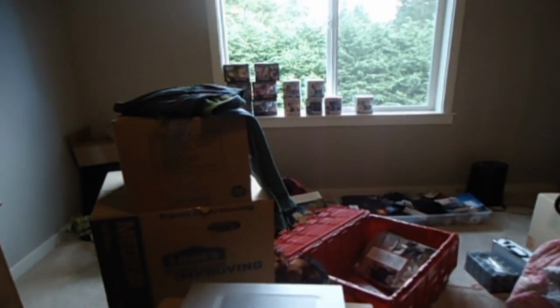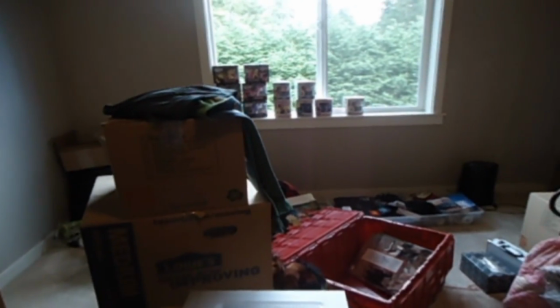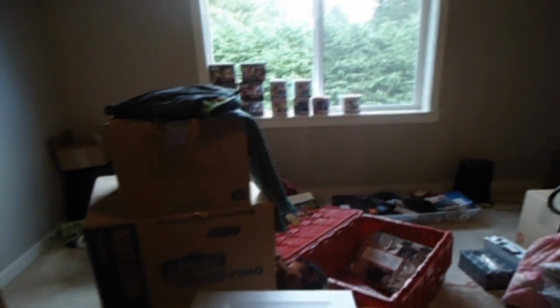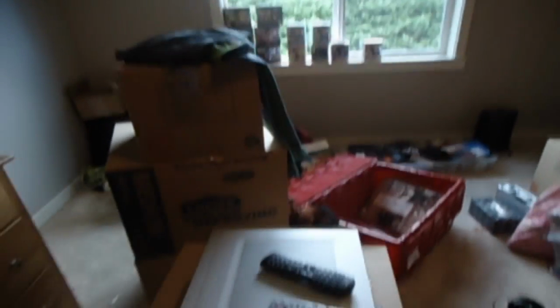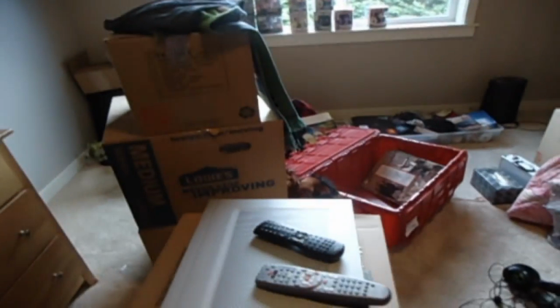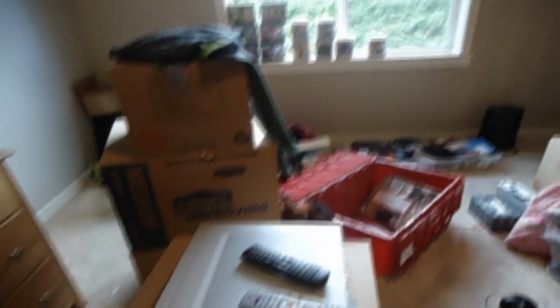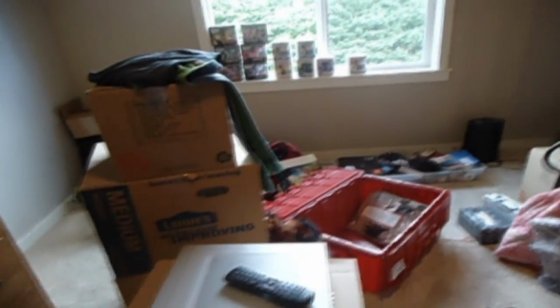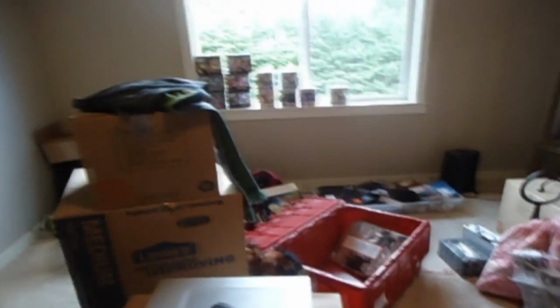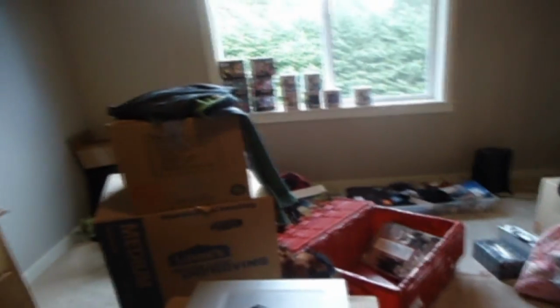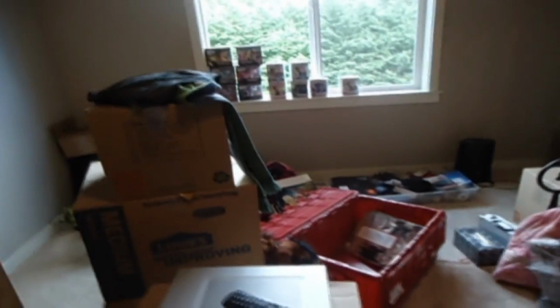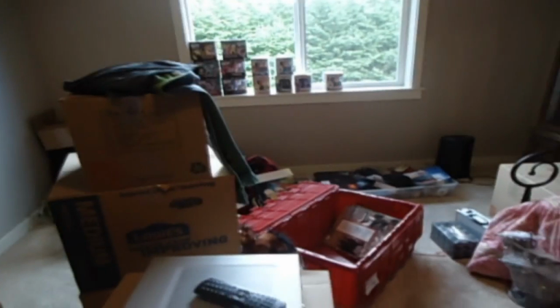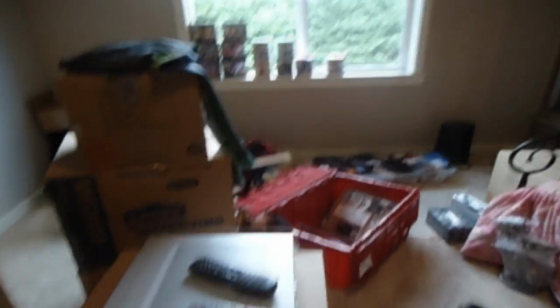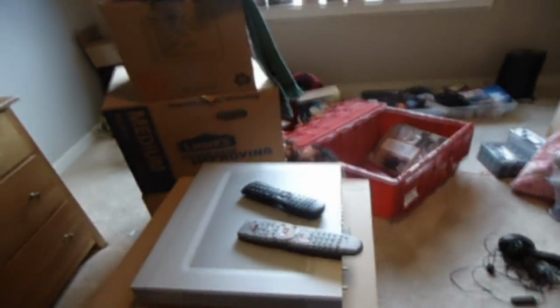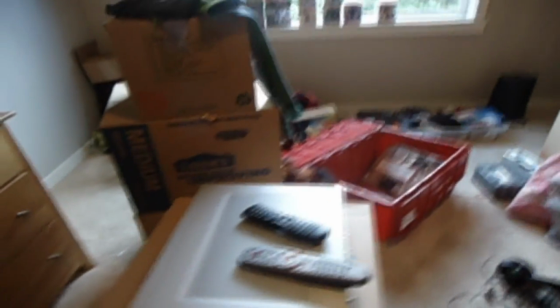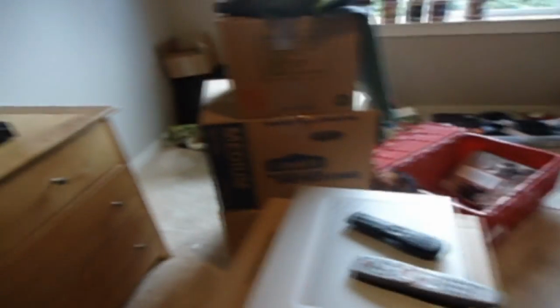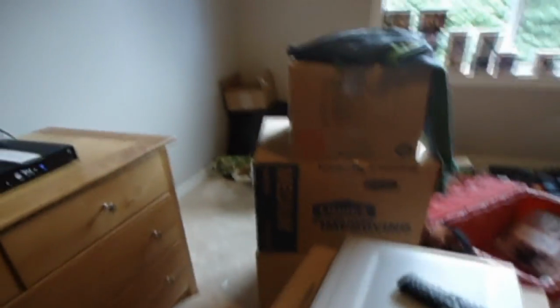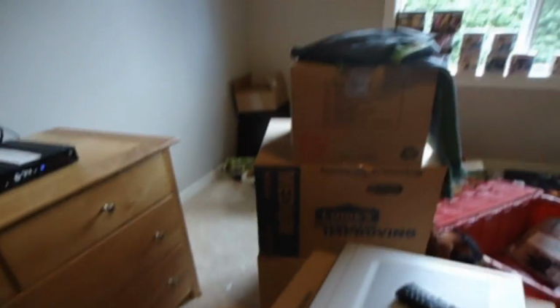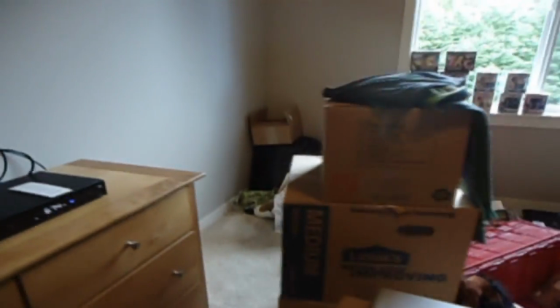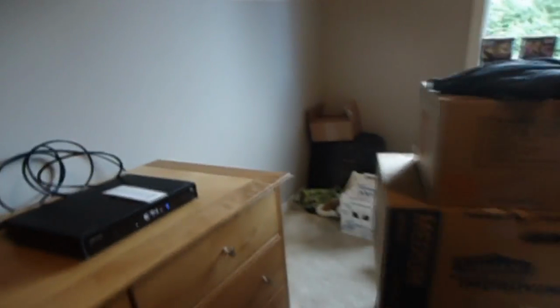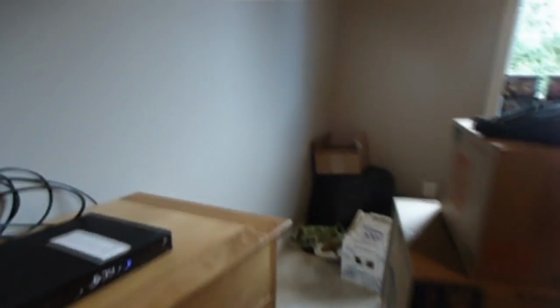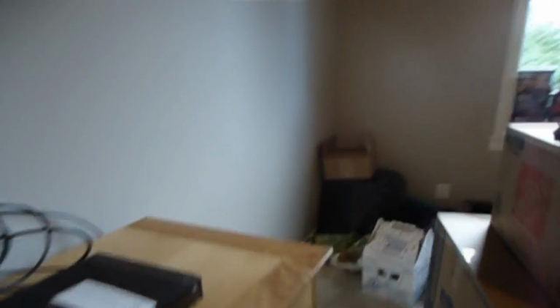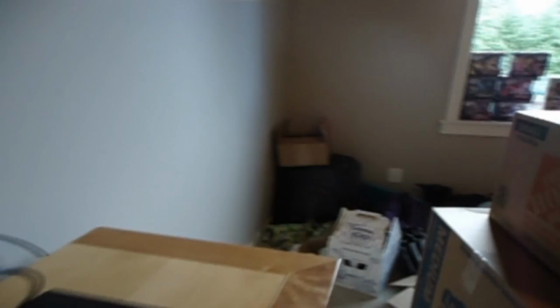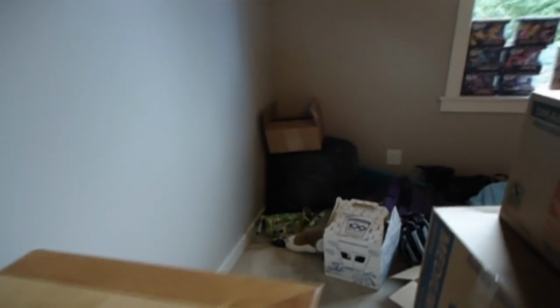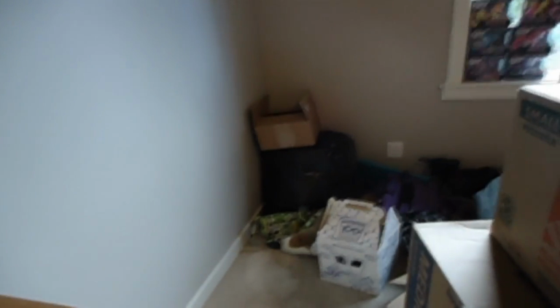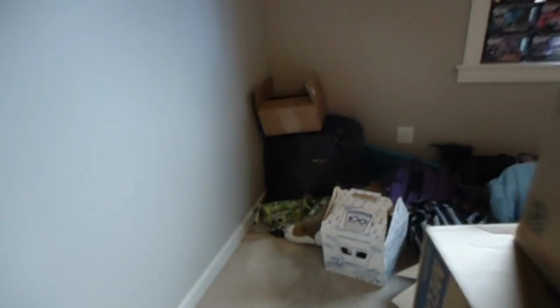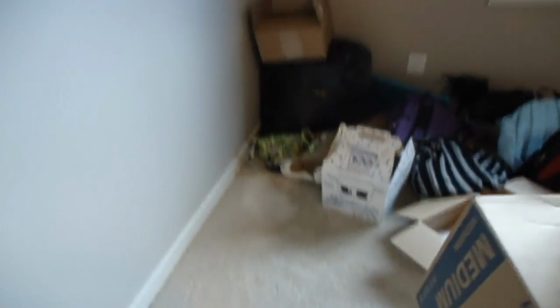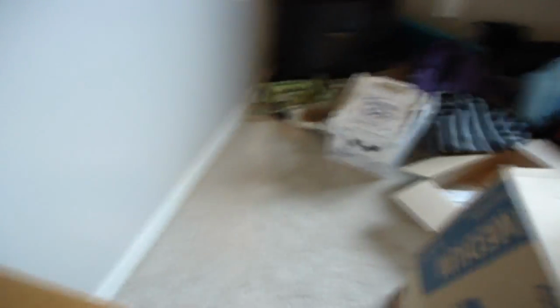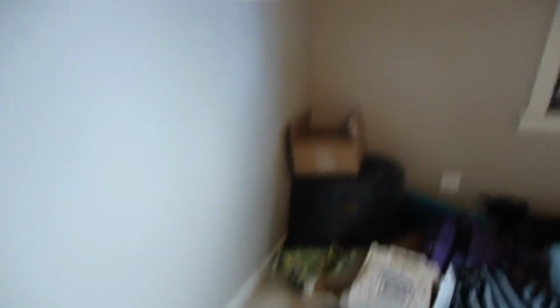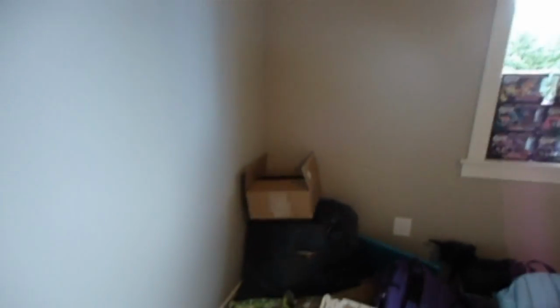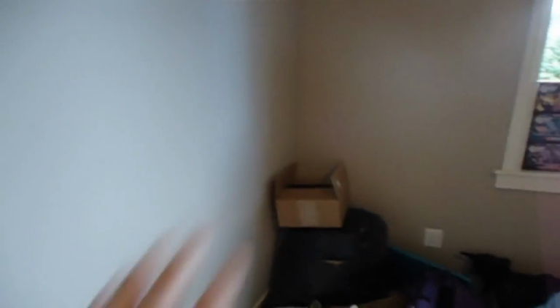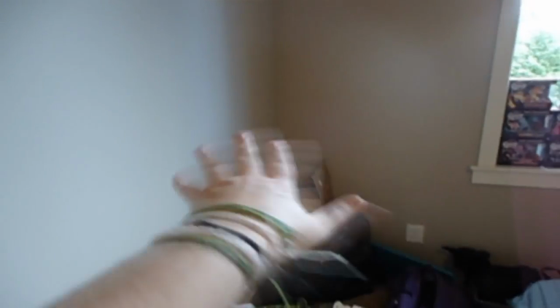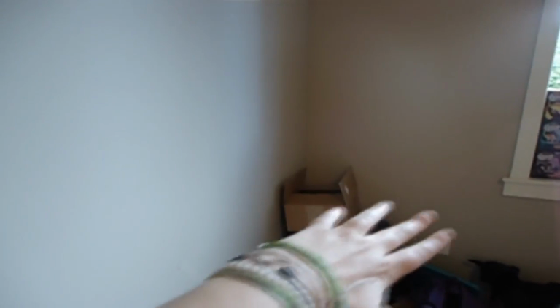All right, guys, sorry about that. I don't know why it got so blurry — I think because this camera is a piece of crap, I really need to get a new one. Anyway, so what I was saying is the corner over here I think is going to be where my desk is going to go eventually, and then it's going to go like in this corner.